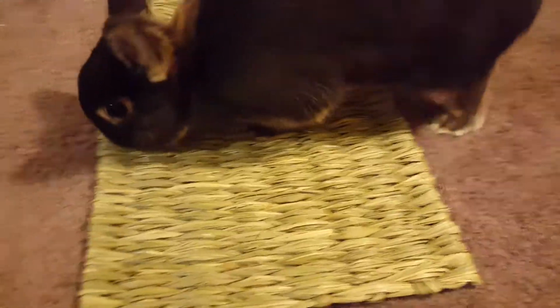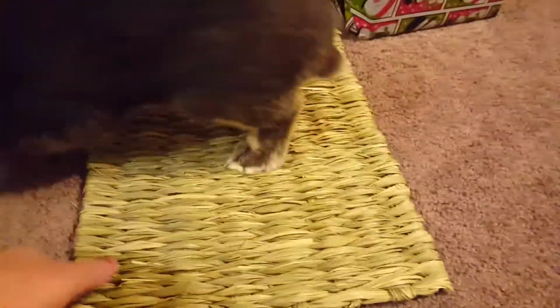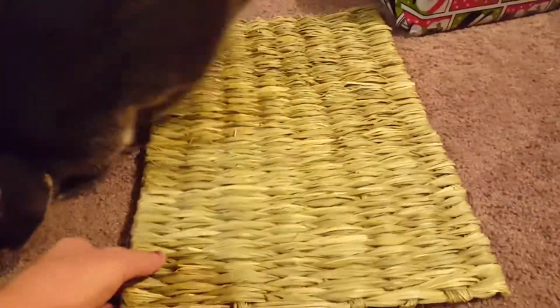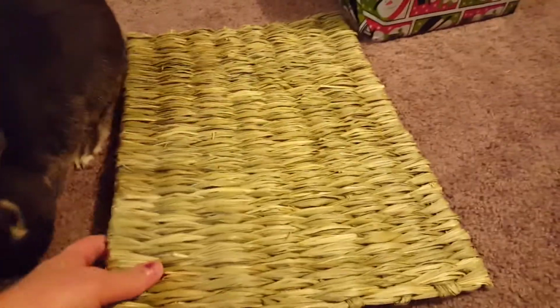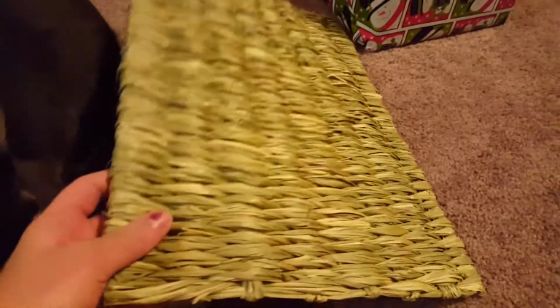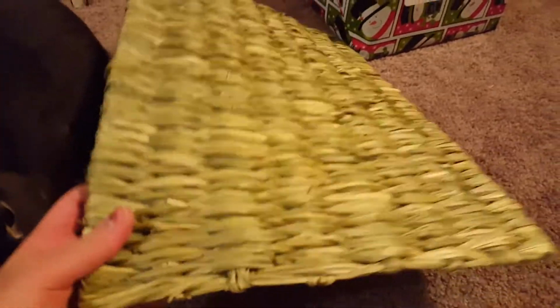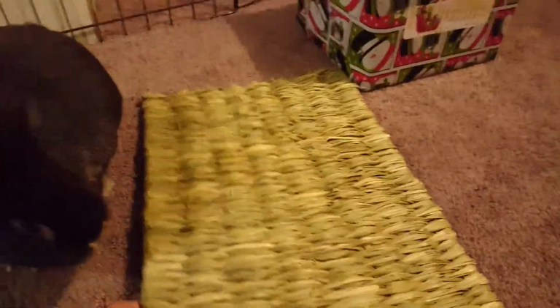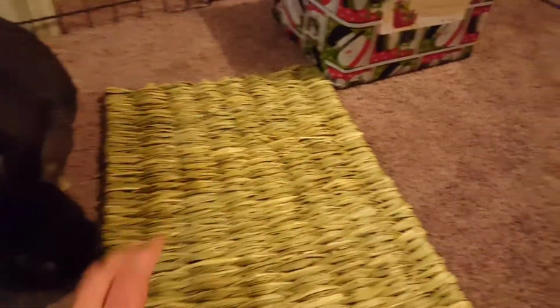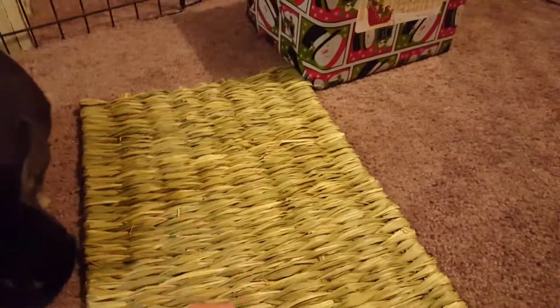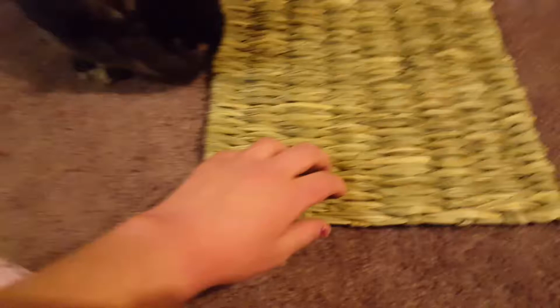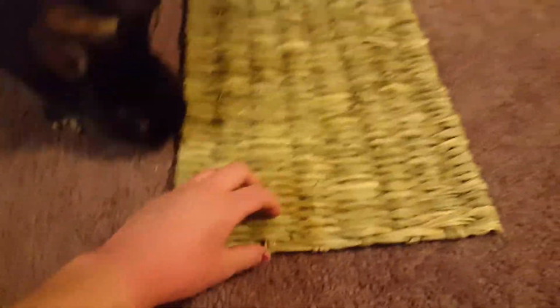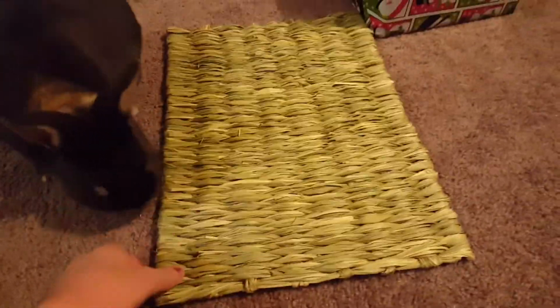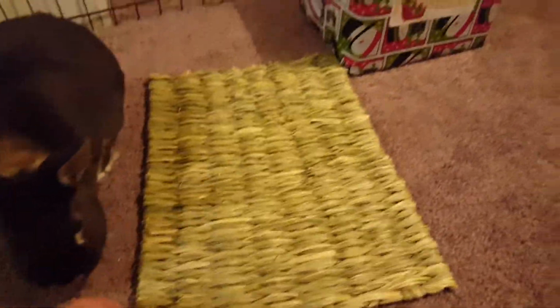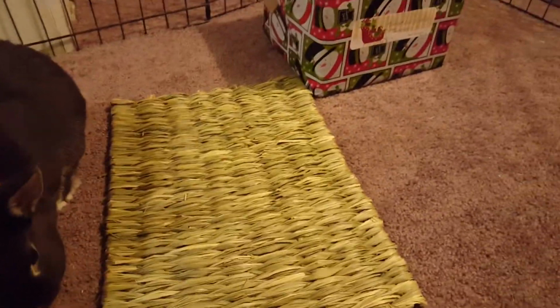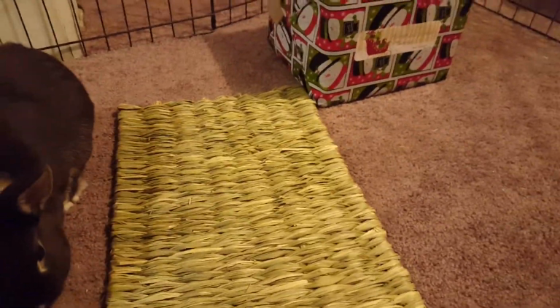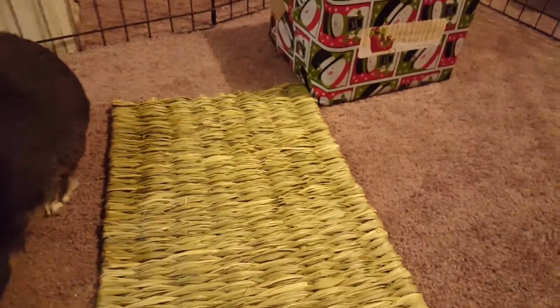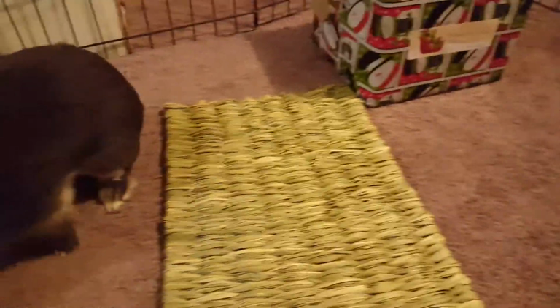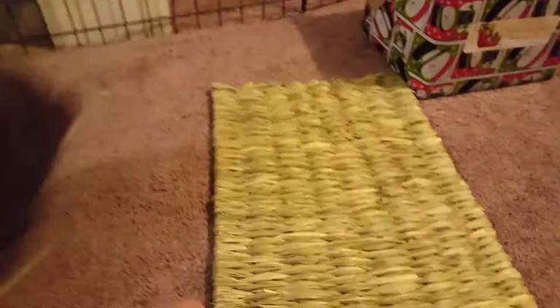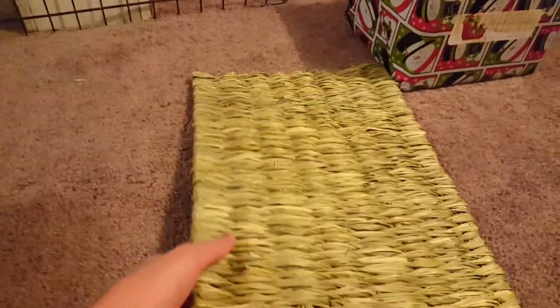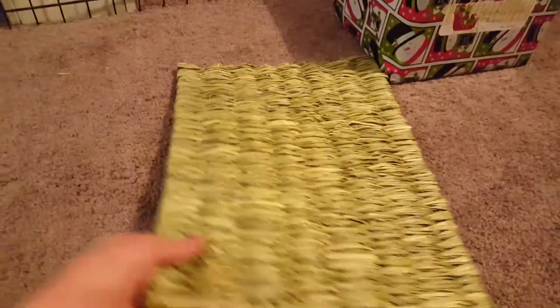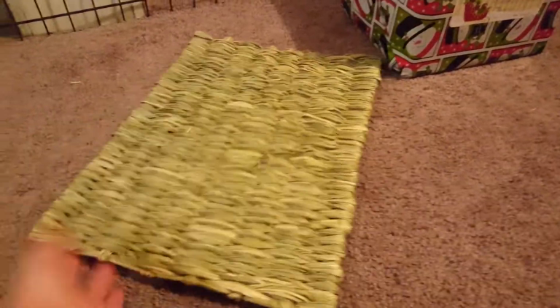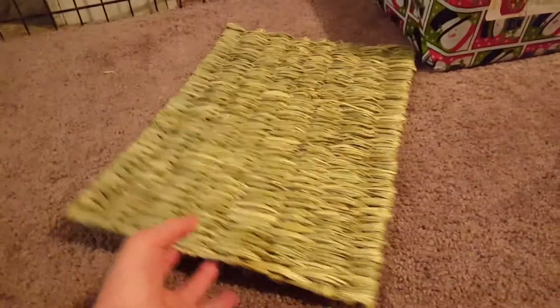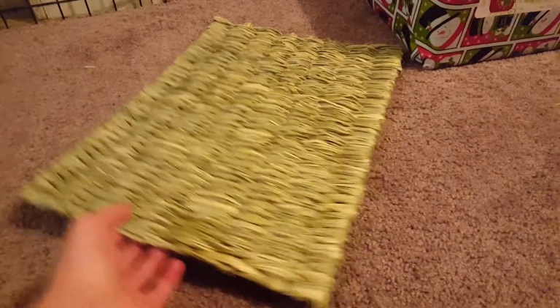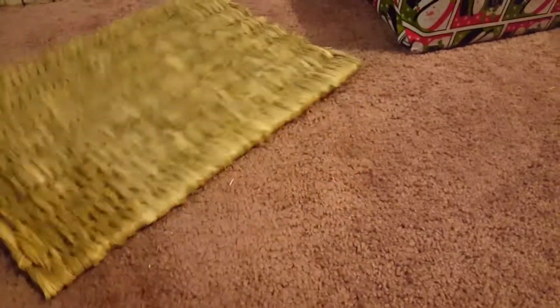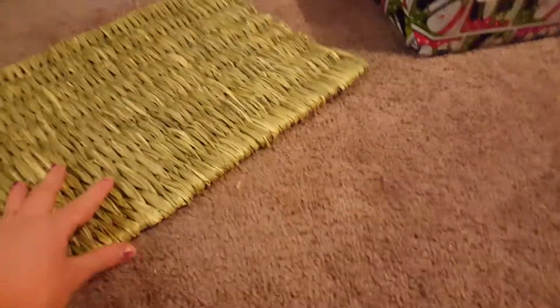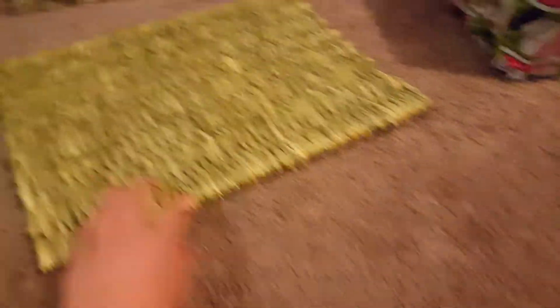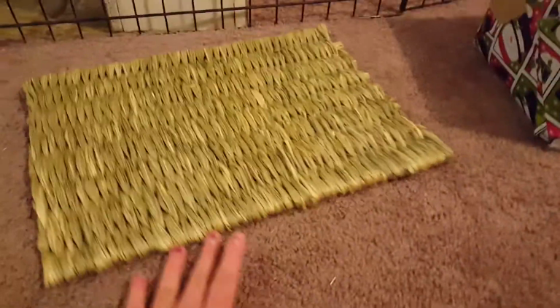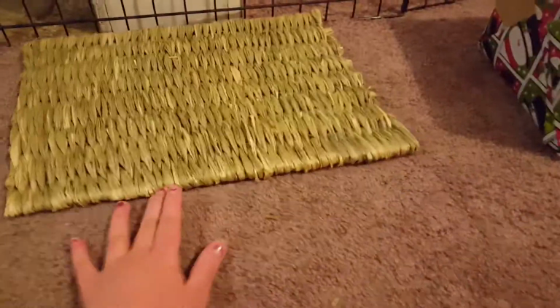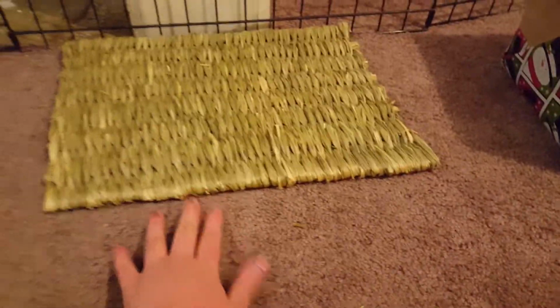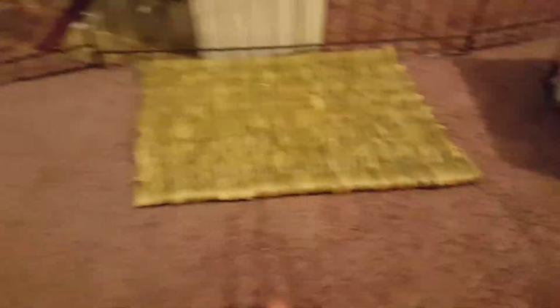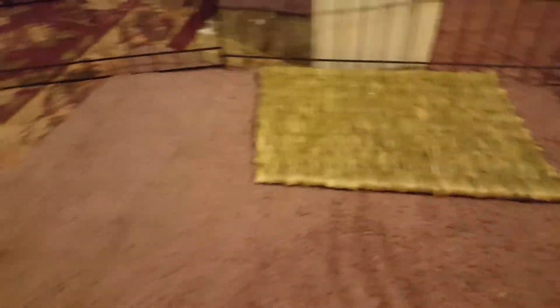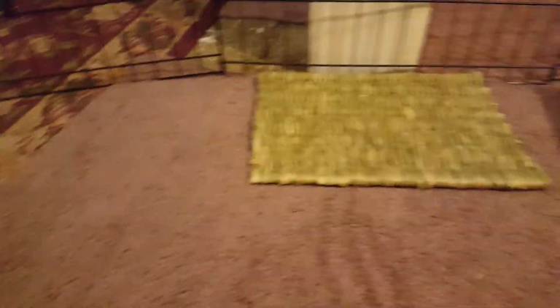Thumper's little woven seagrass mat — these are his favorite. Sometimes he'll get into trouble and he'll like dig up his litter box, but when he has these in his cage he goes crazy over them and just chews them all up.